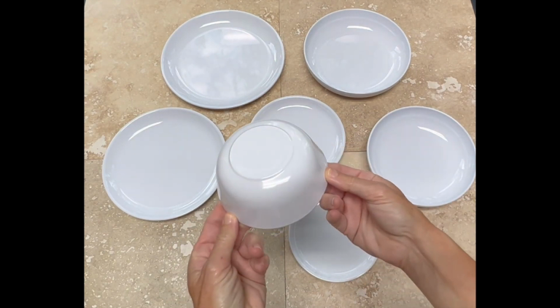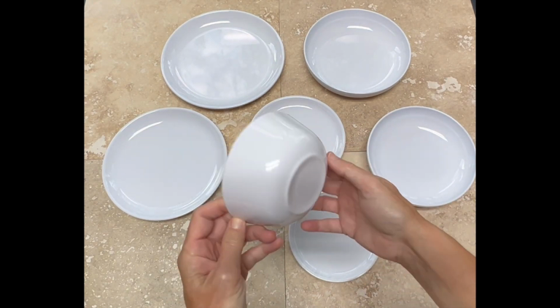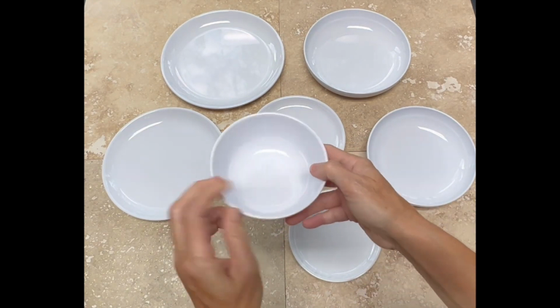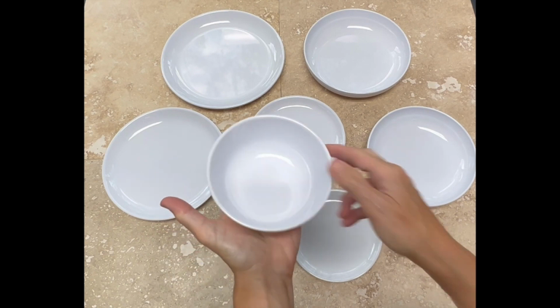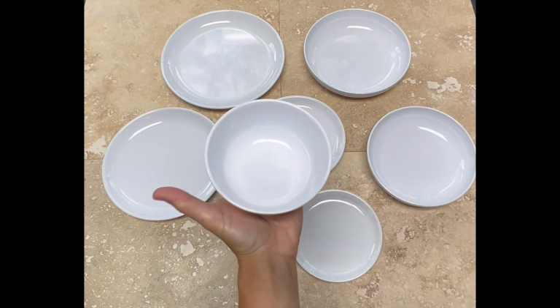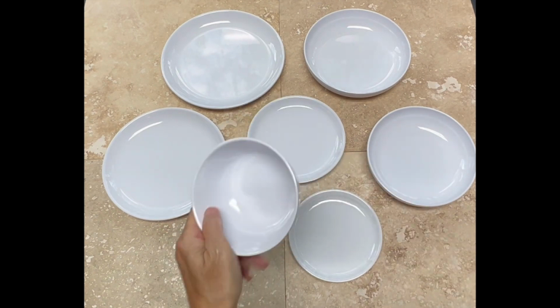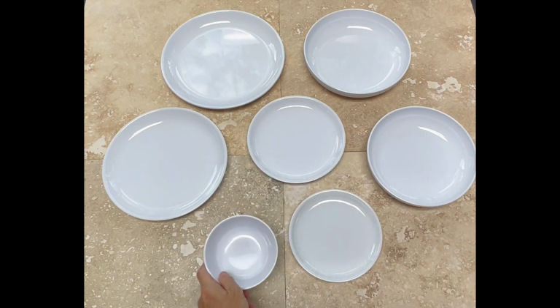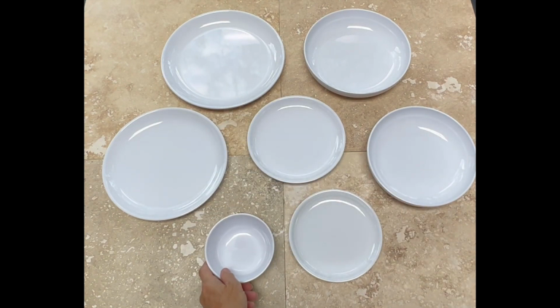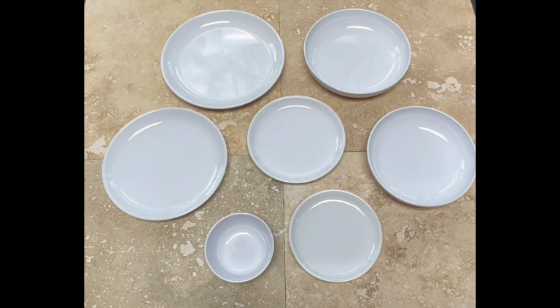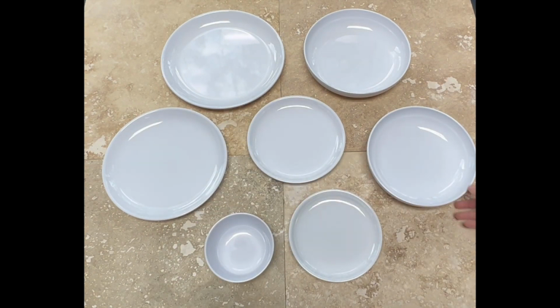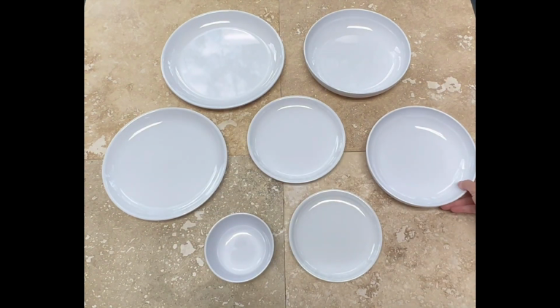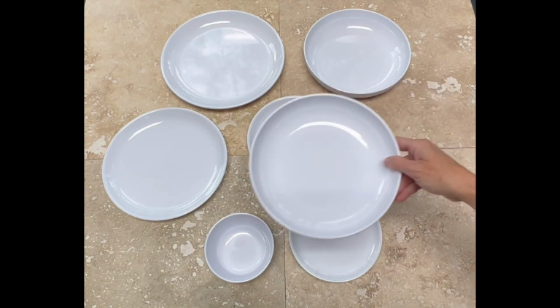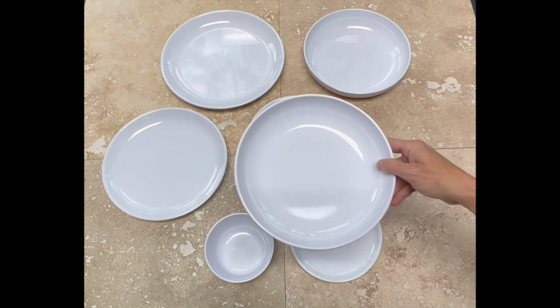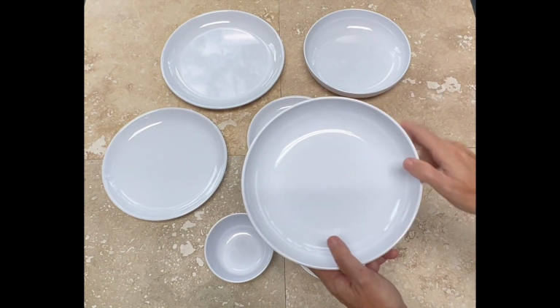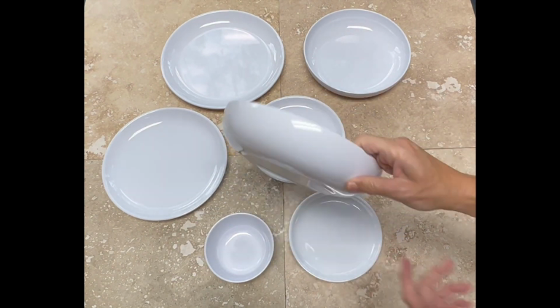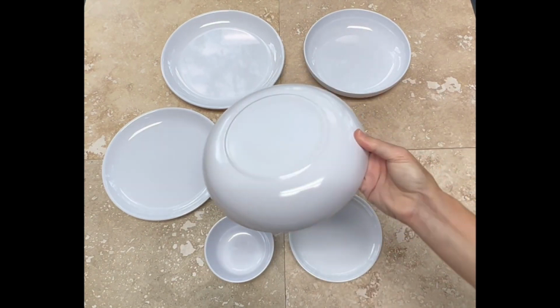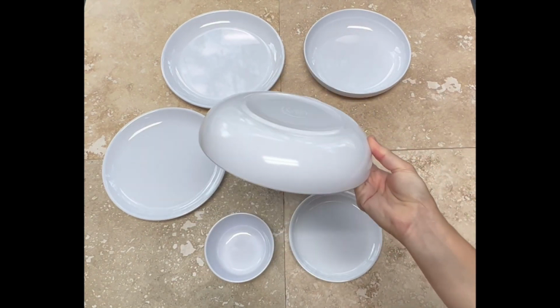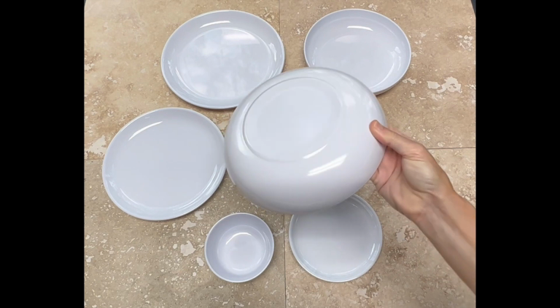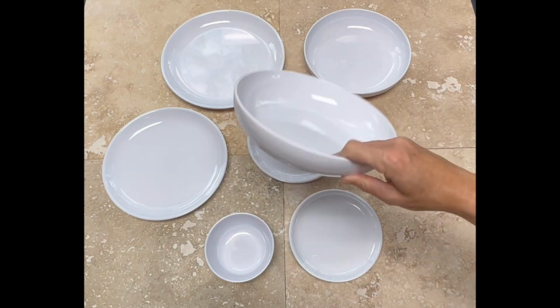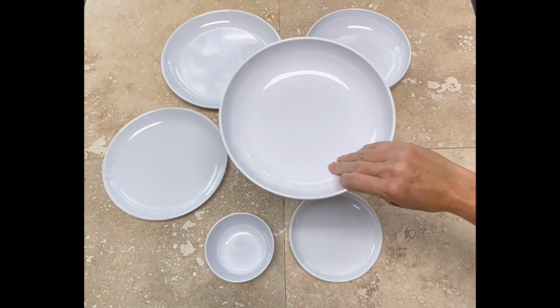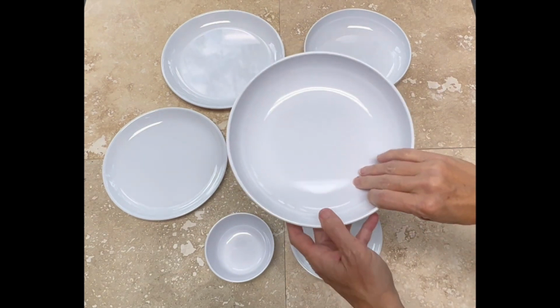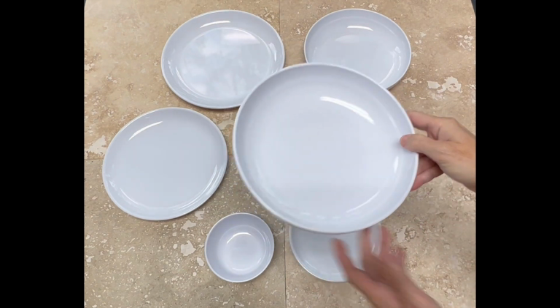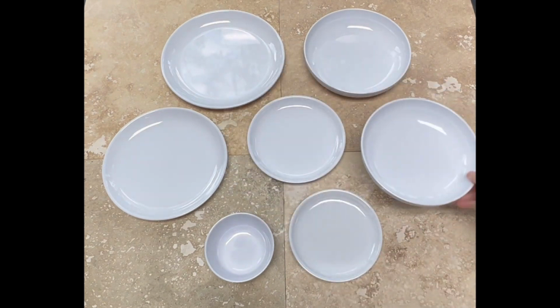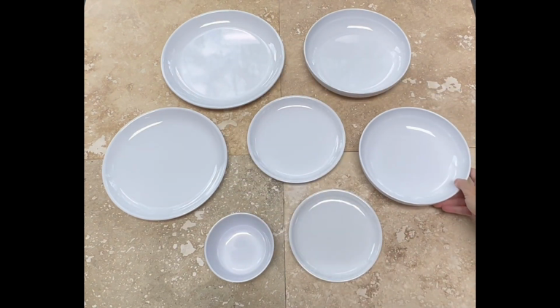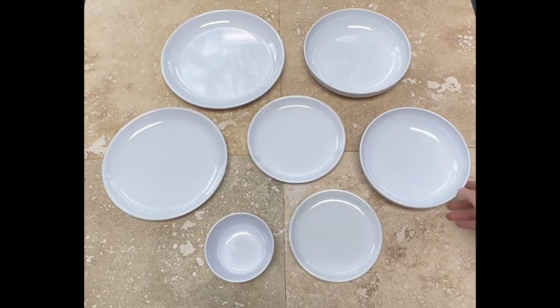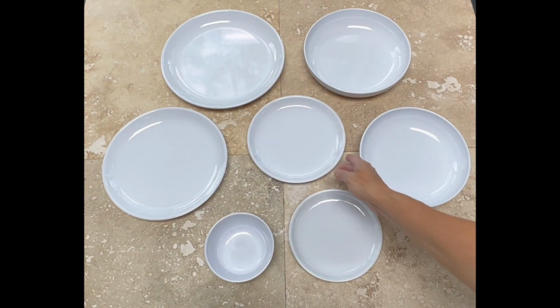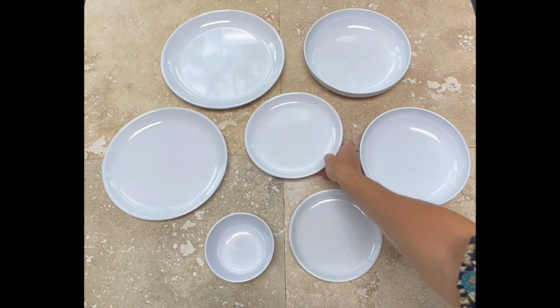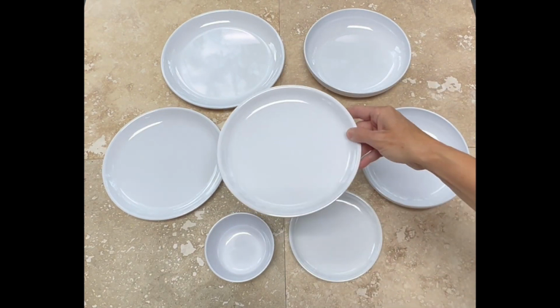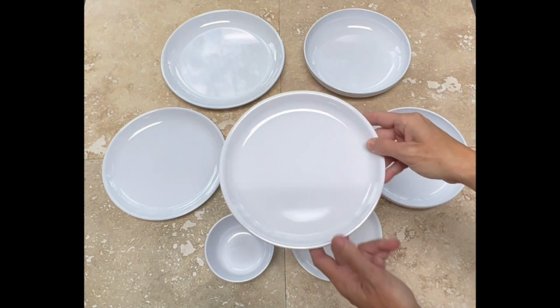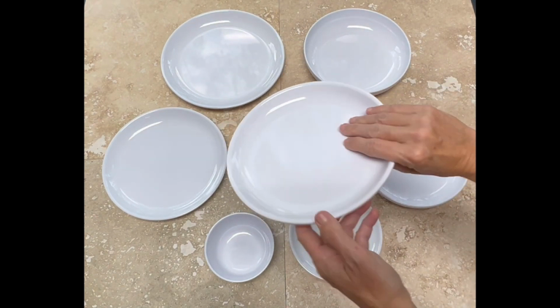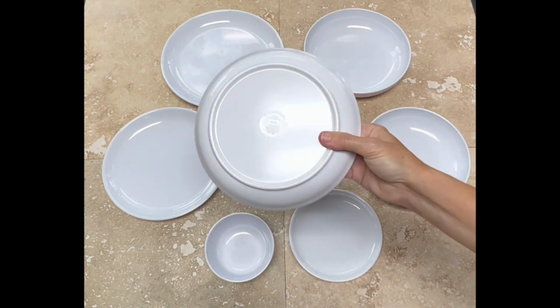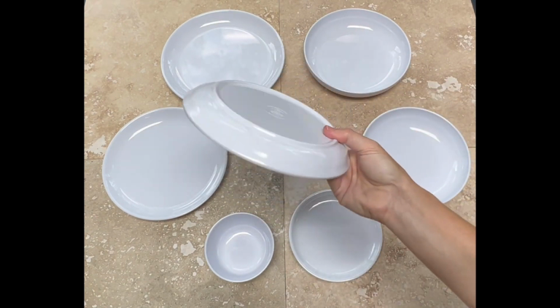Seven coupe products, including bowls and plates, complement this modern contemporary product line. The white color provides chefs with a blank canvas to present their artfully crafted creations.